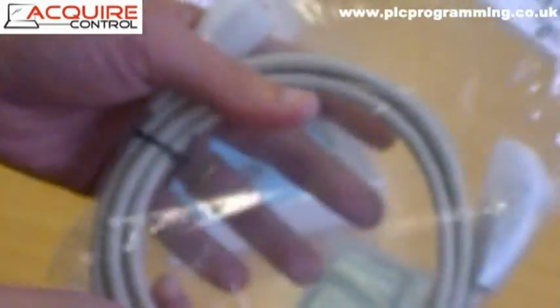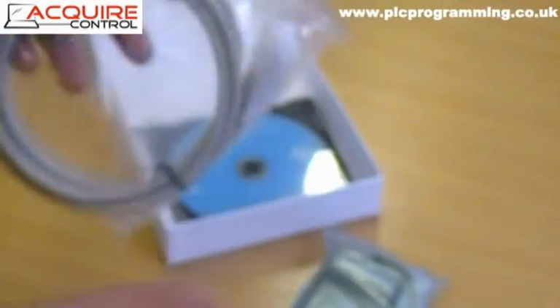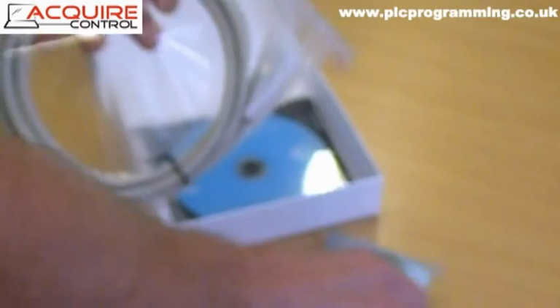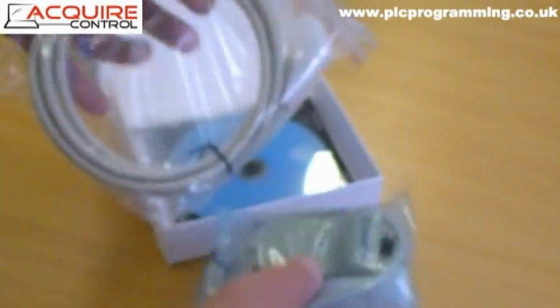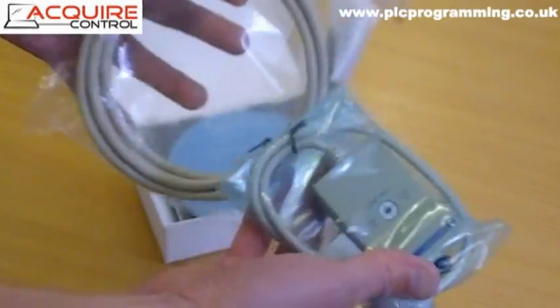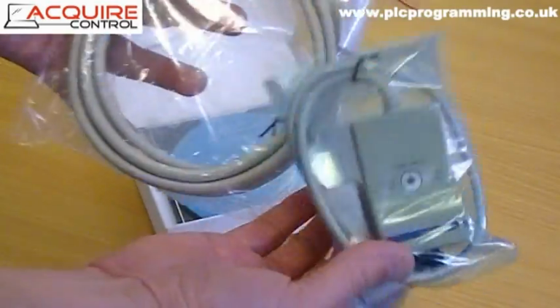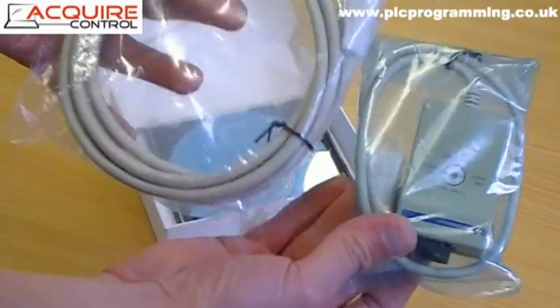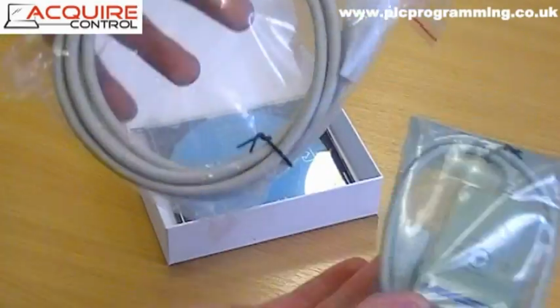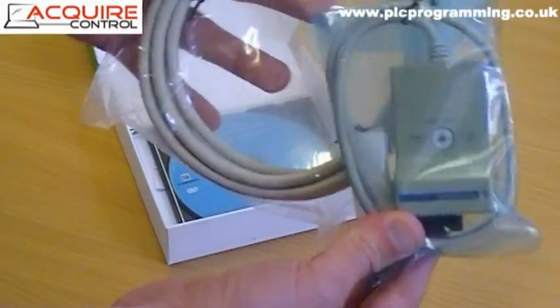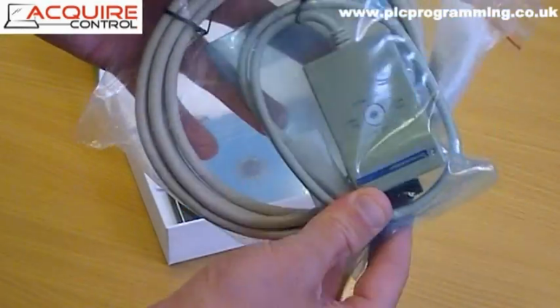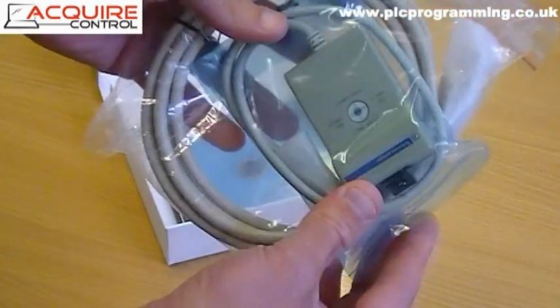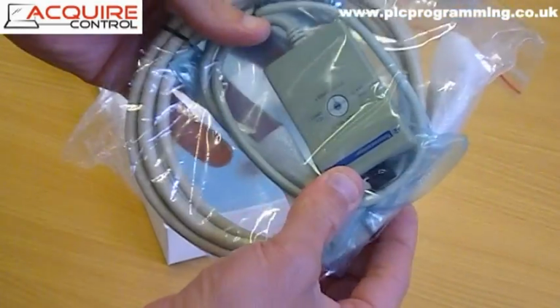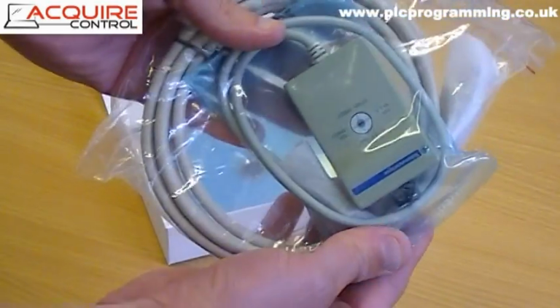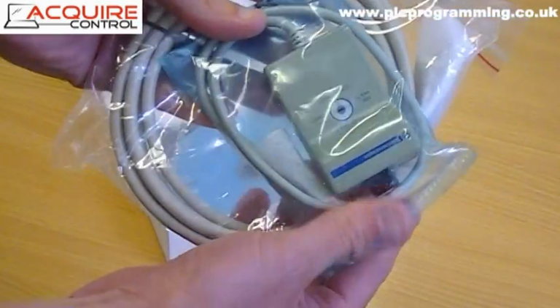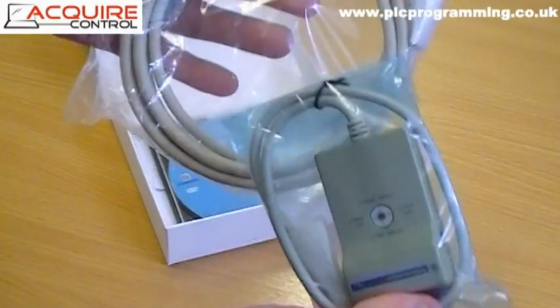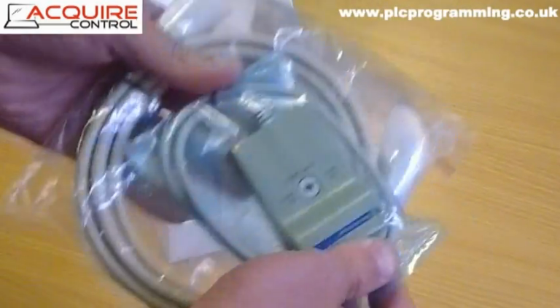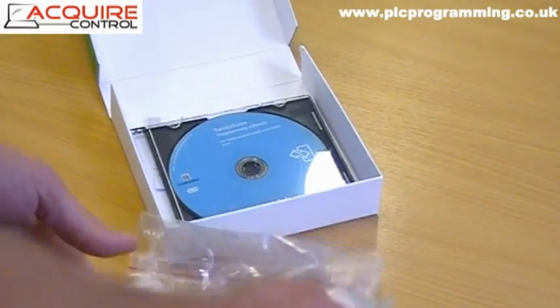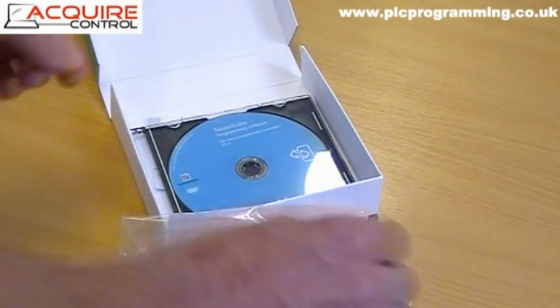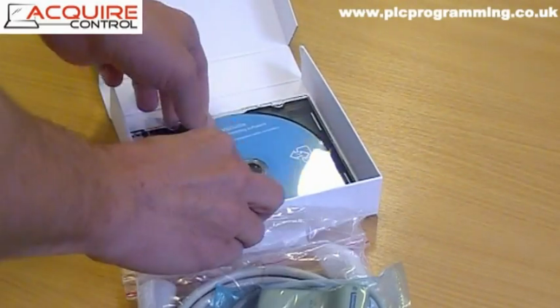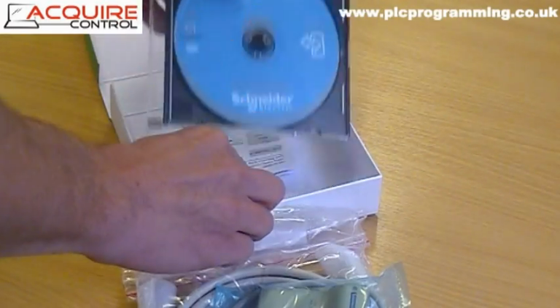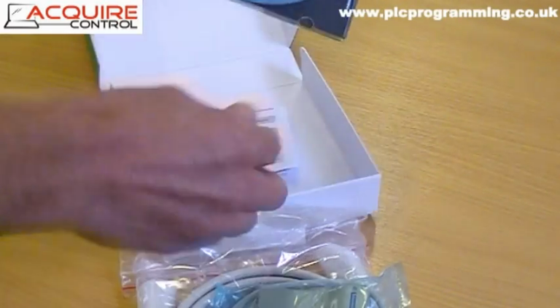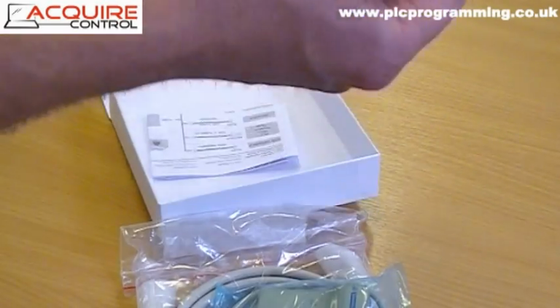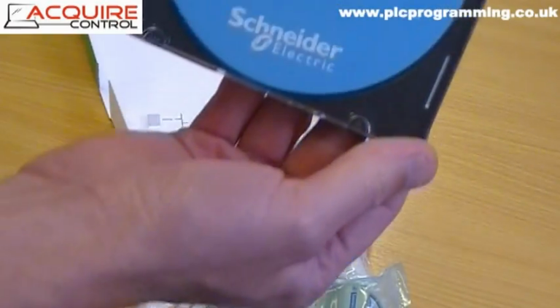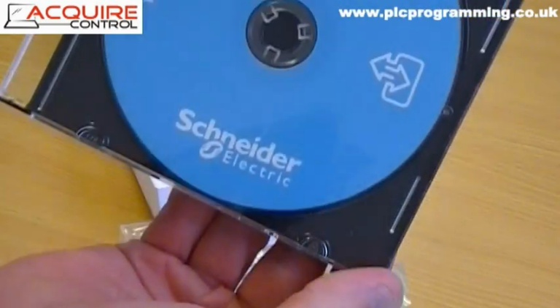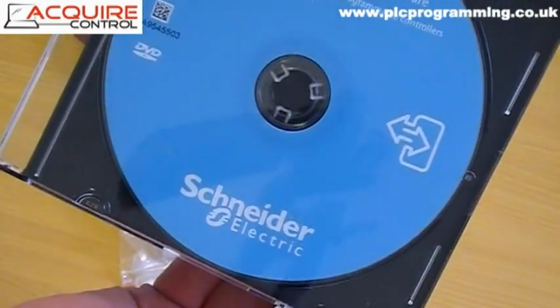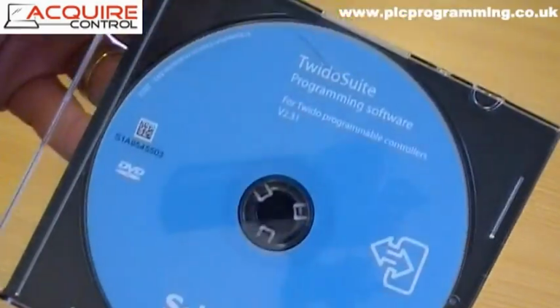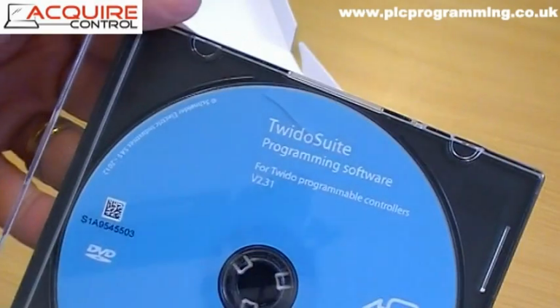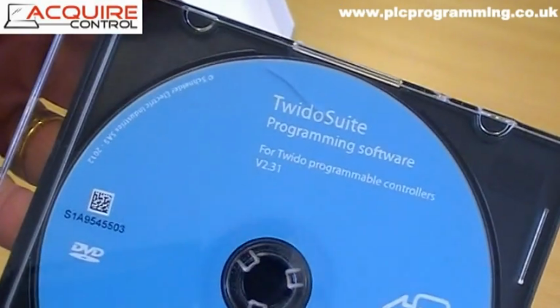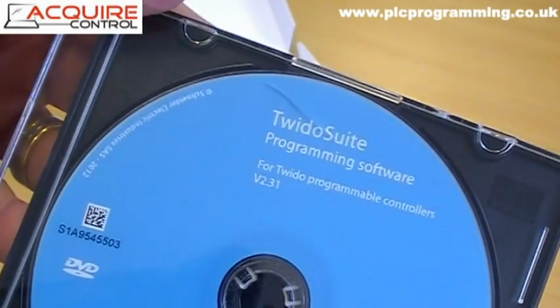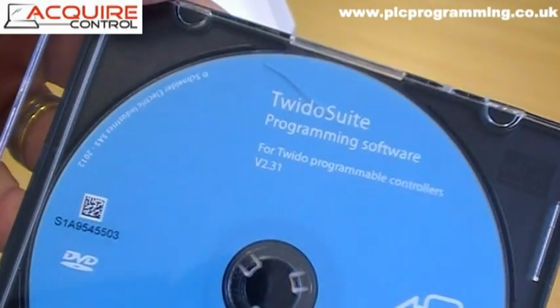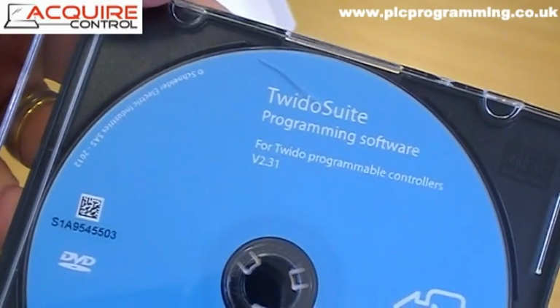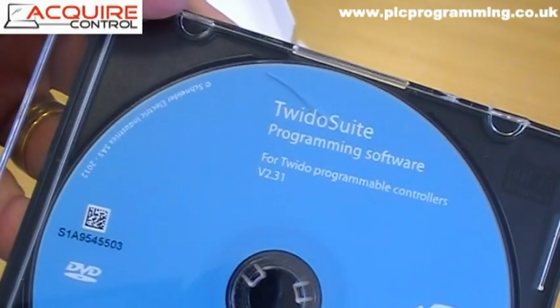So that's the programming cable — it works in two pieces as one cable that you need to connect to the Twilo PLC. And finally, within the starter pack, you also get a copy of the Twilo Suite programming software.